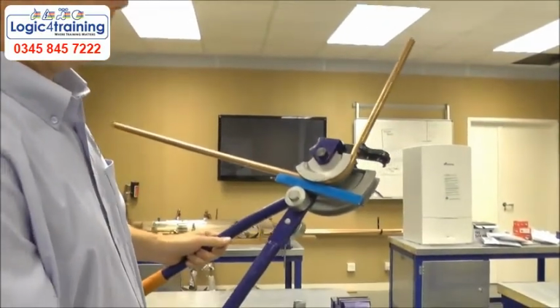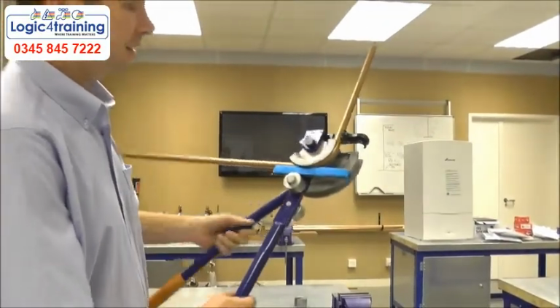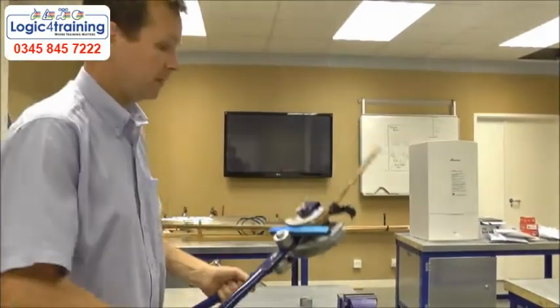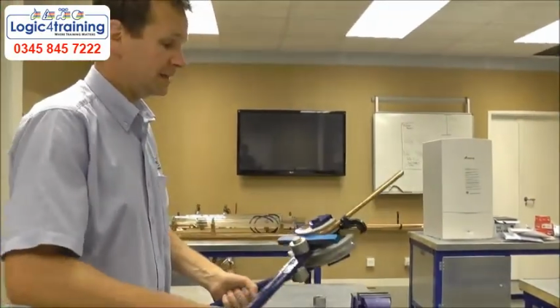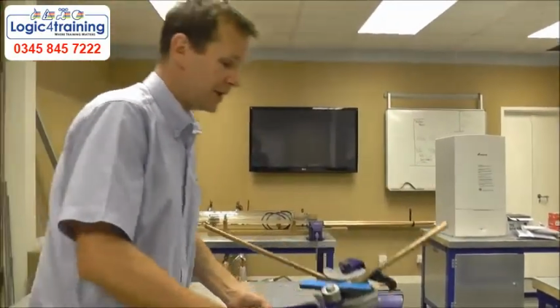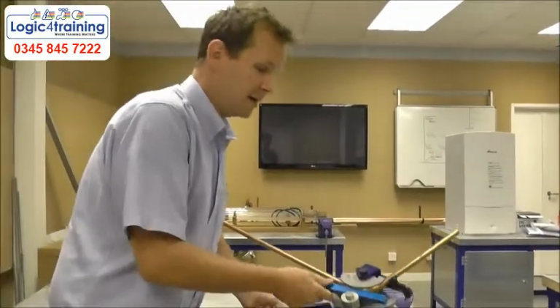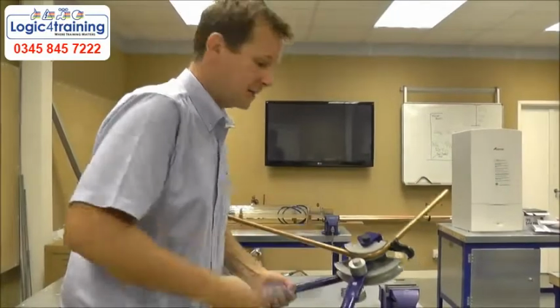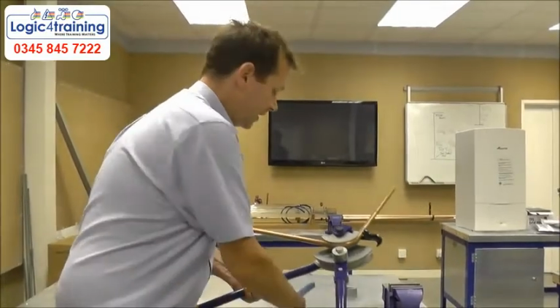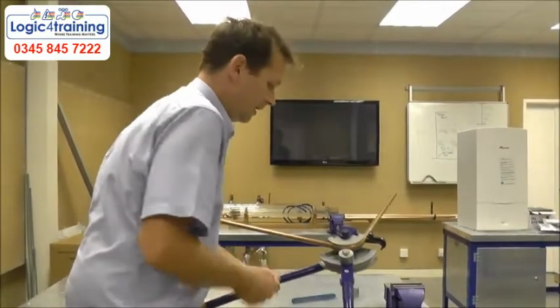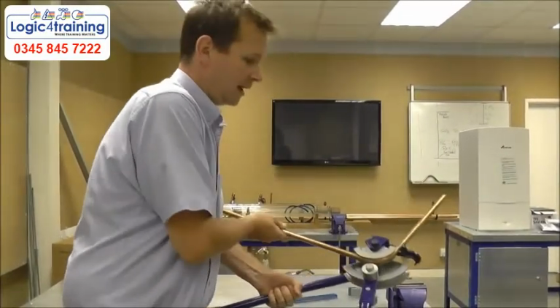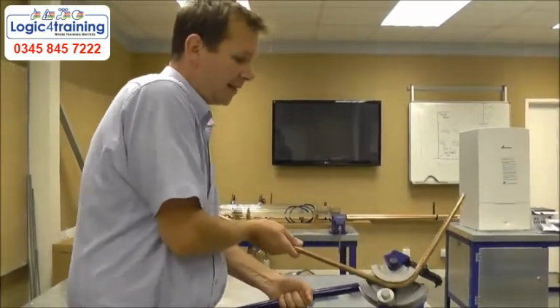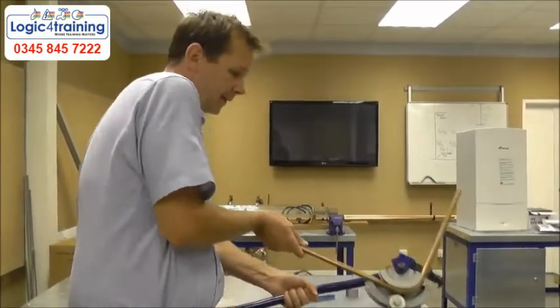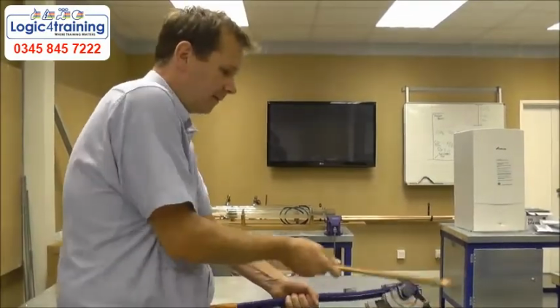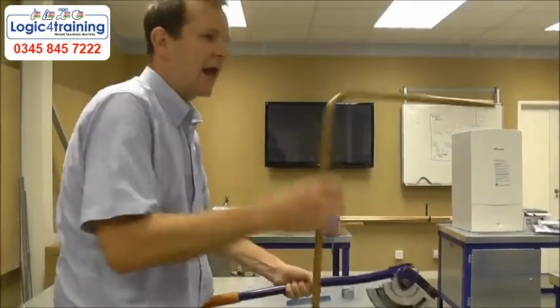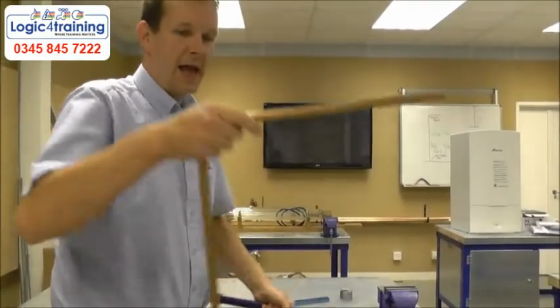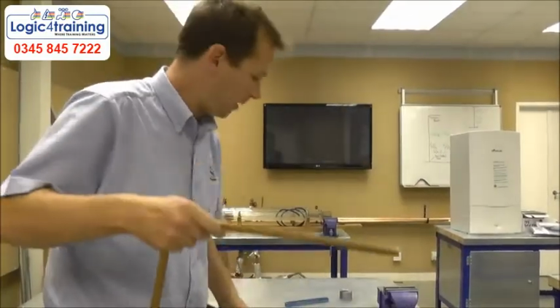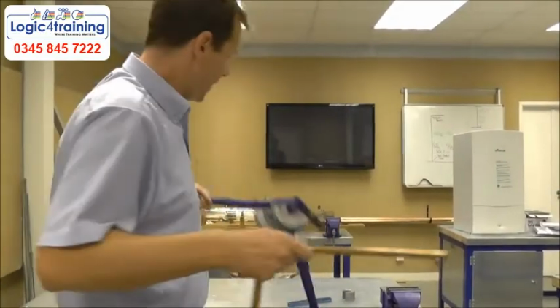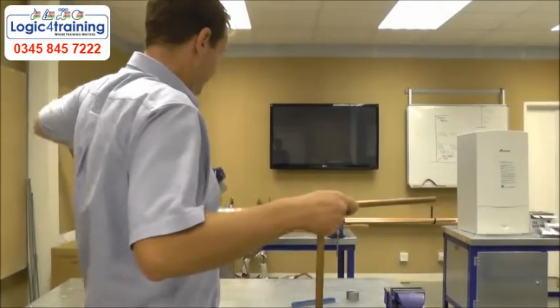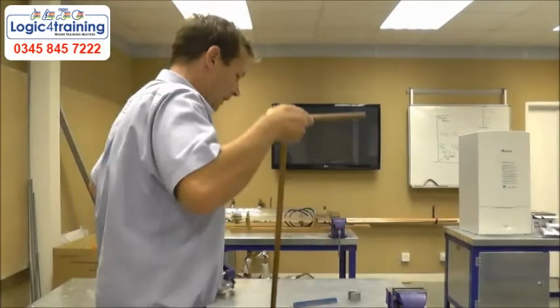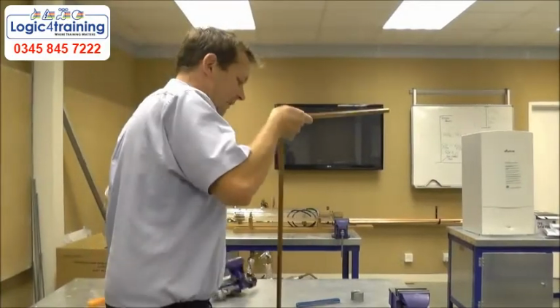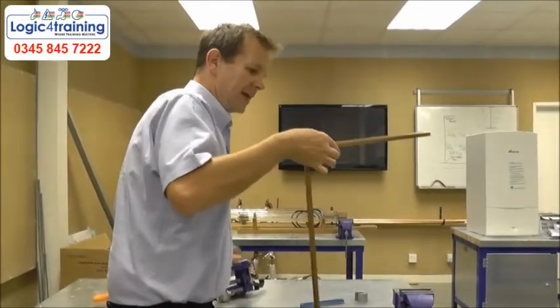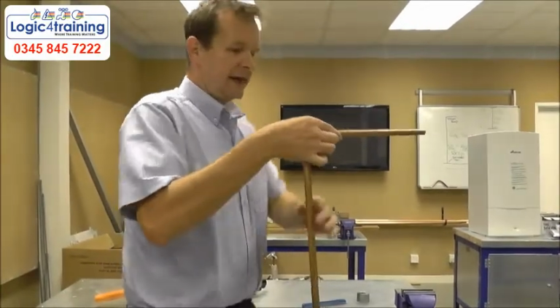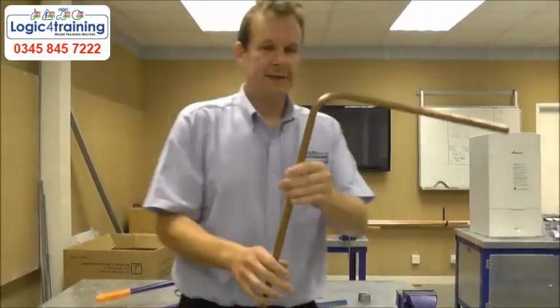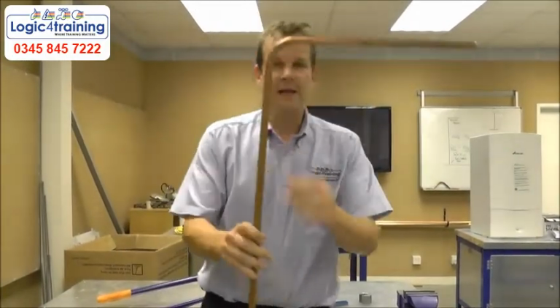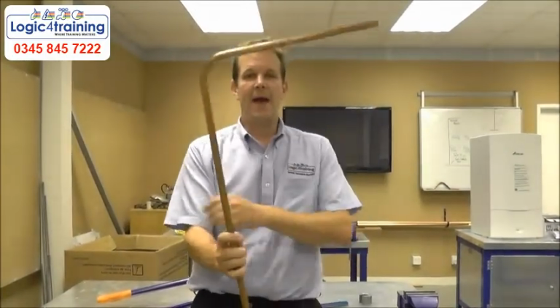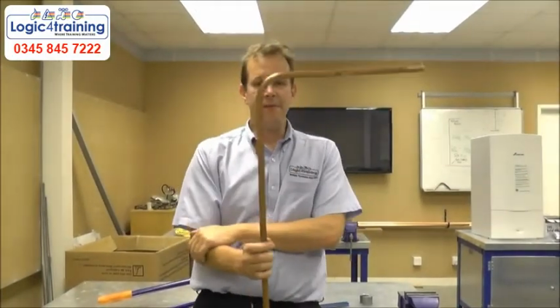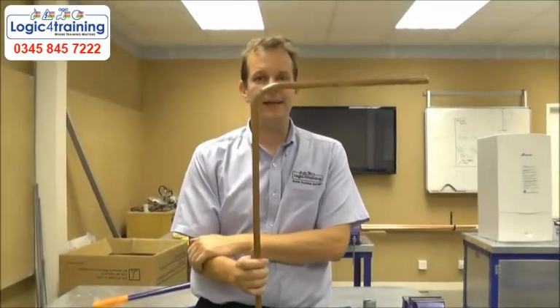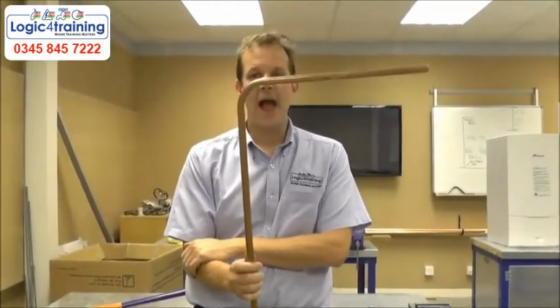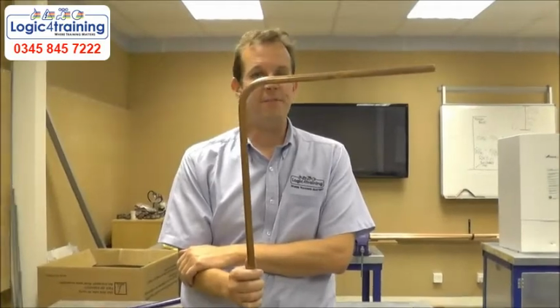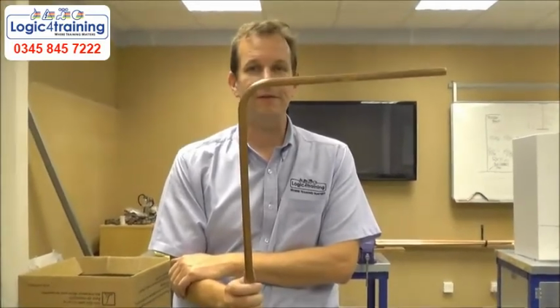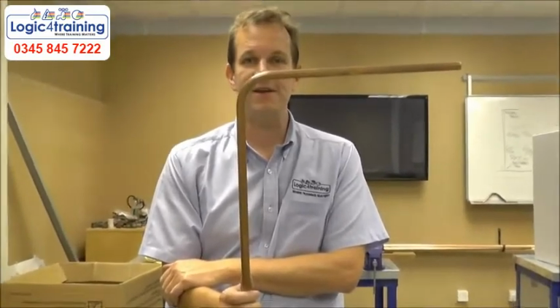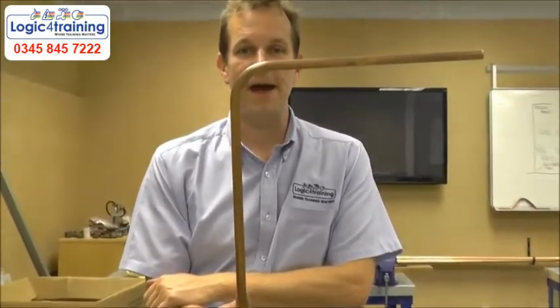Once we're happy with our bend, we release the pressure, slide the guide out, and take the pipe away. And there we have a very beautiful 90 degree bend.